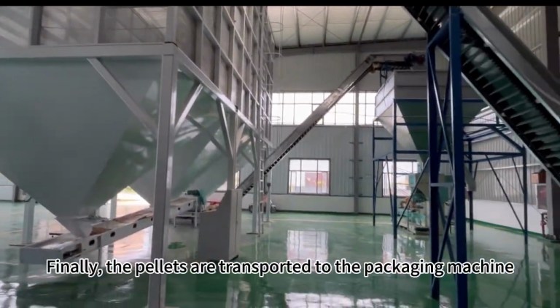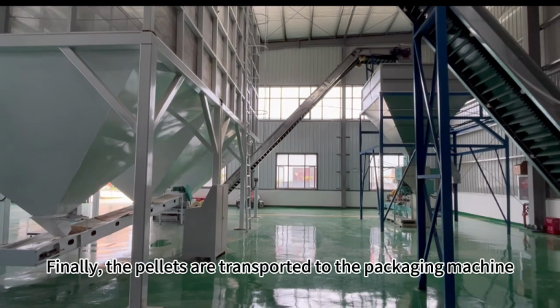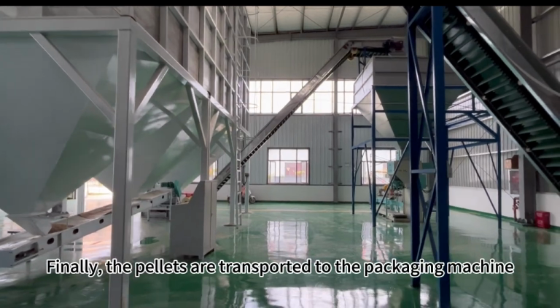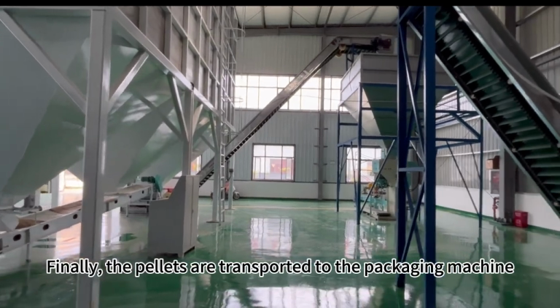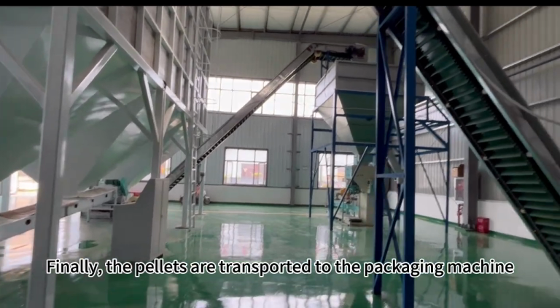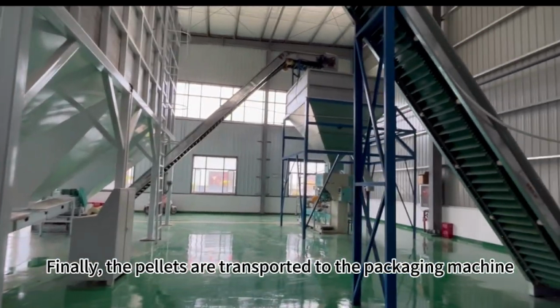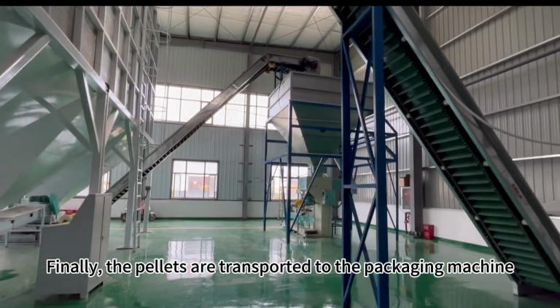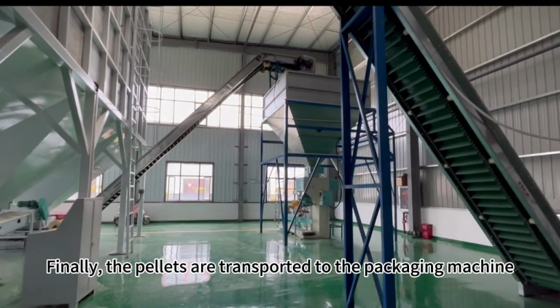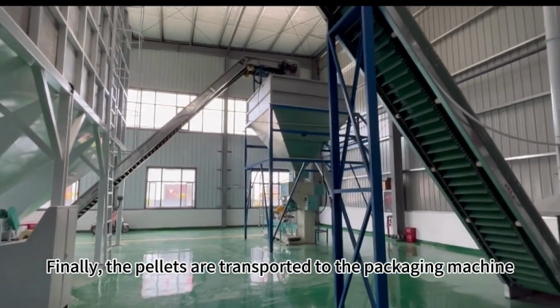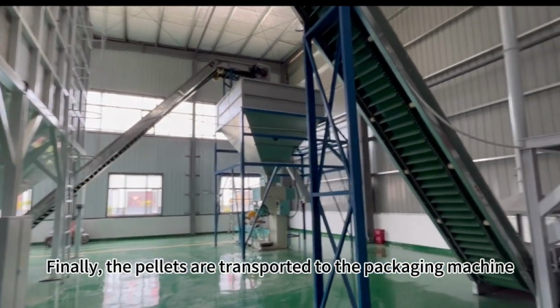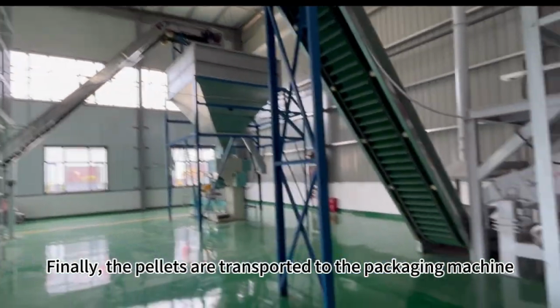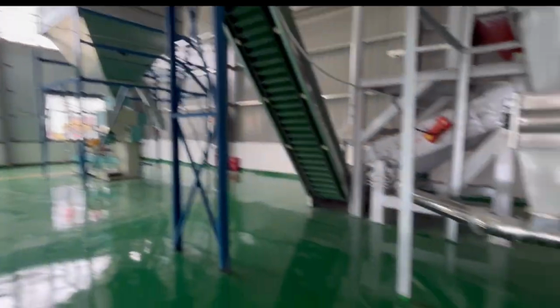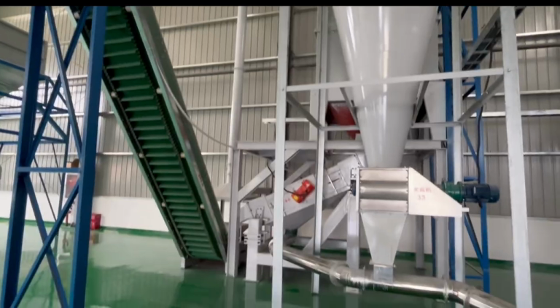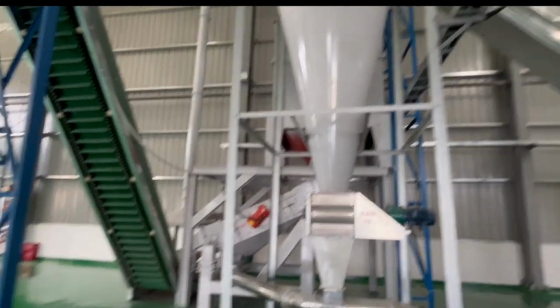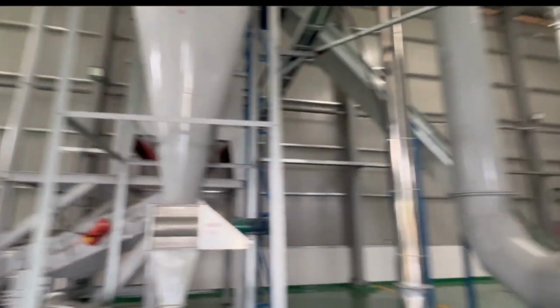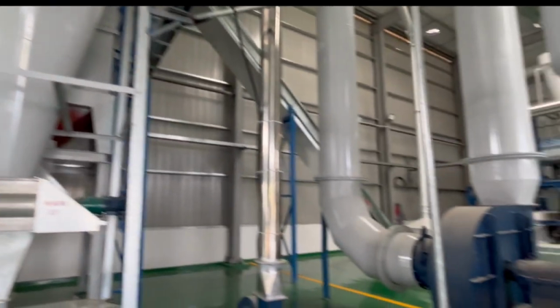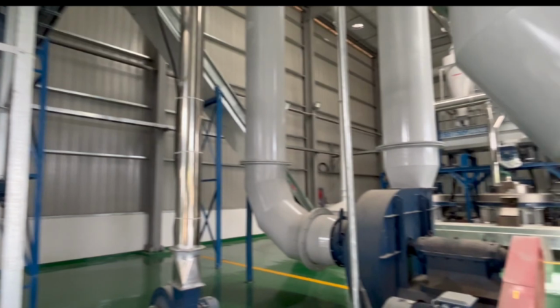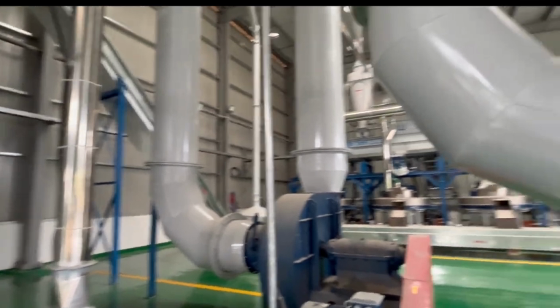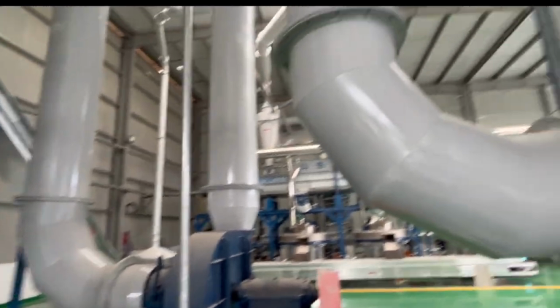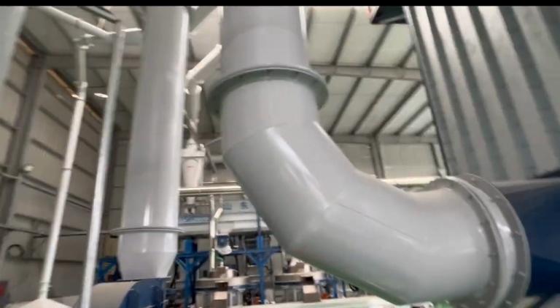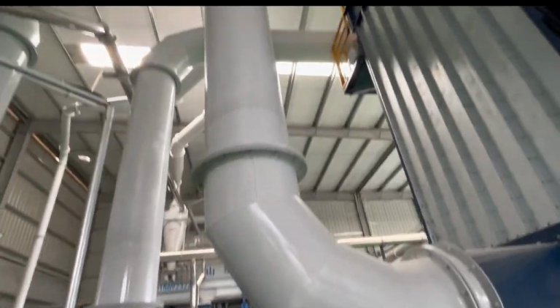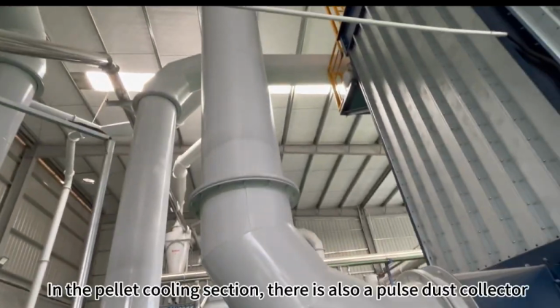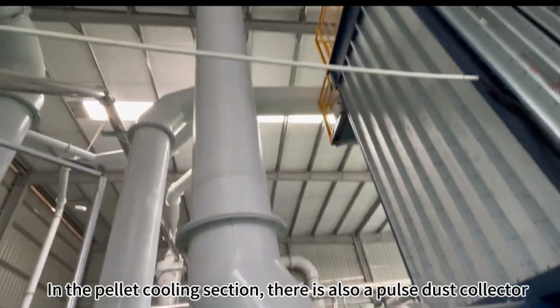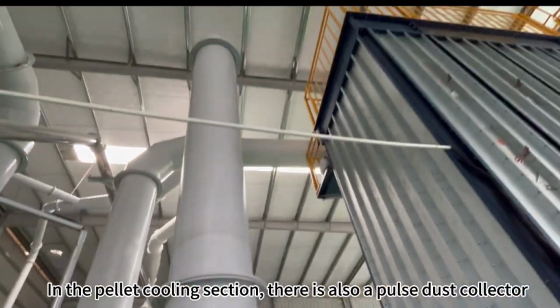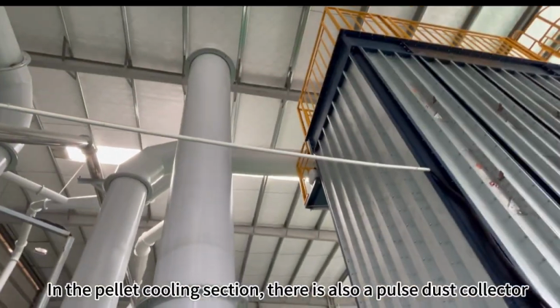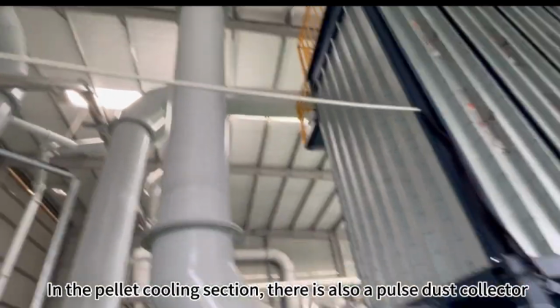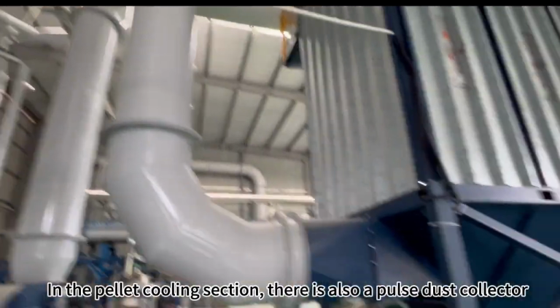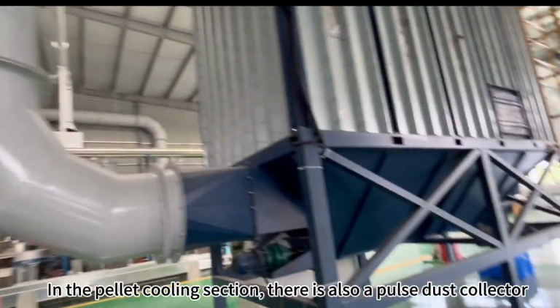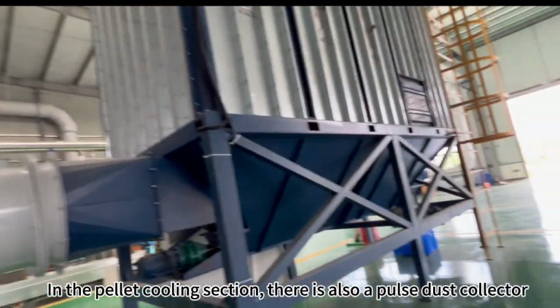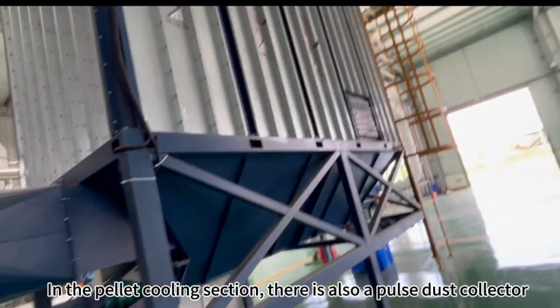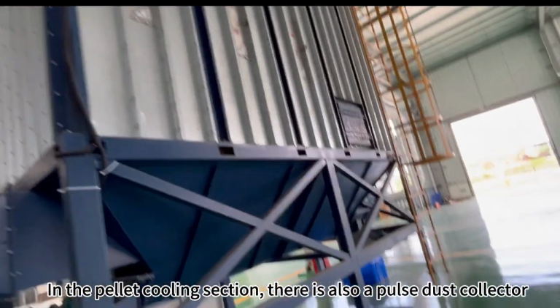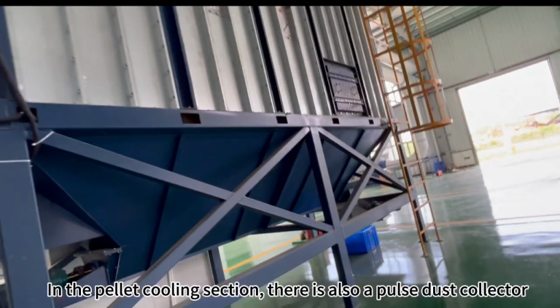Finally, the pellets are transported to the packaging machine. In the pellet cooling section, there is also a pulse dust collector.